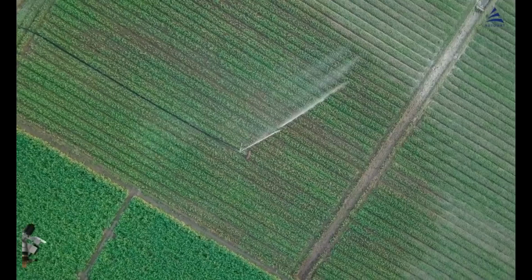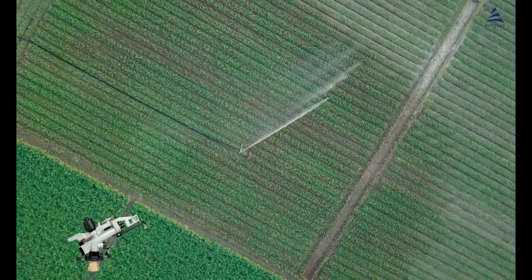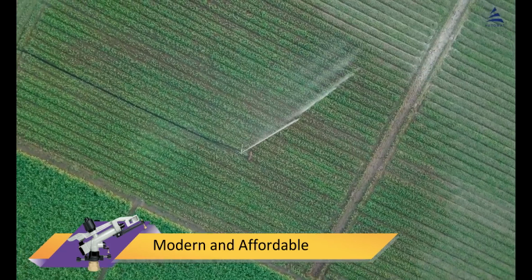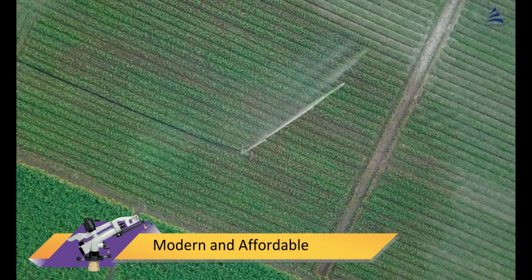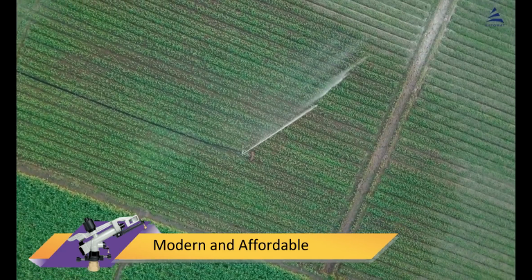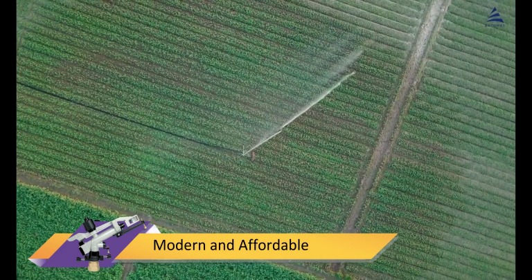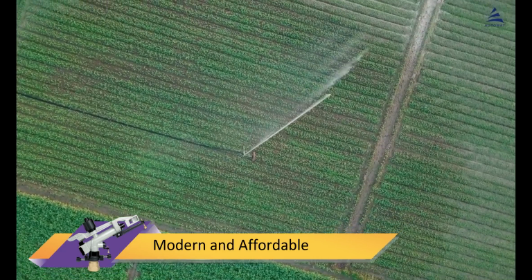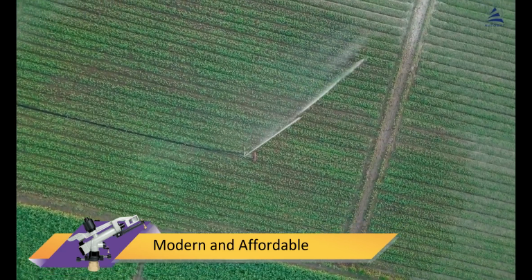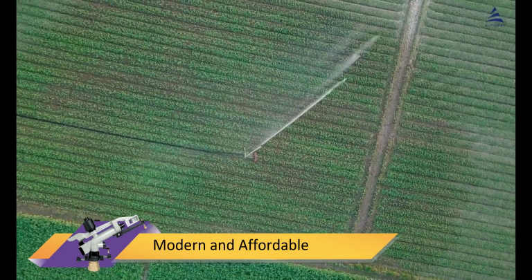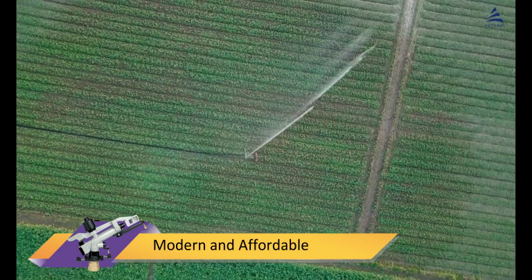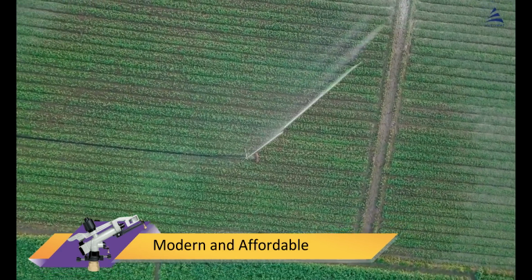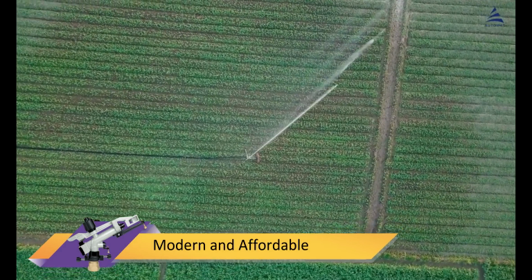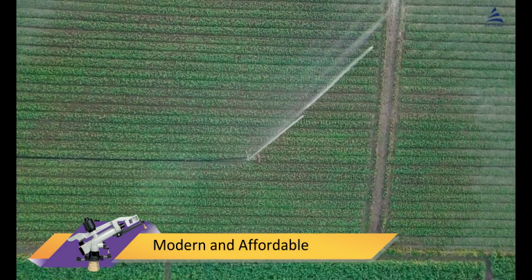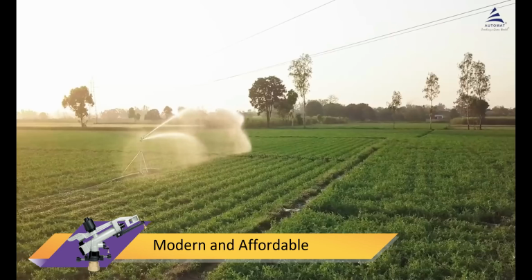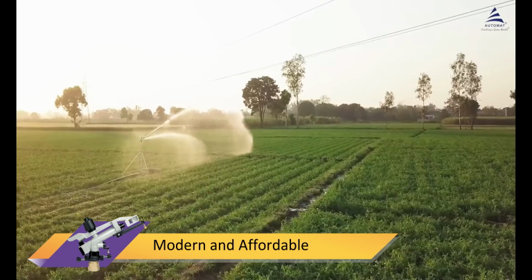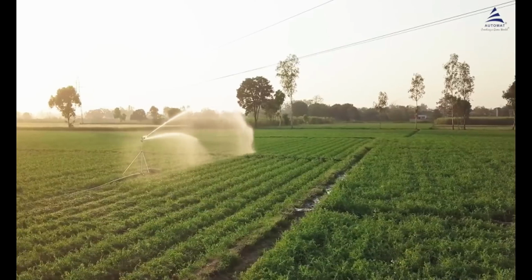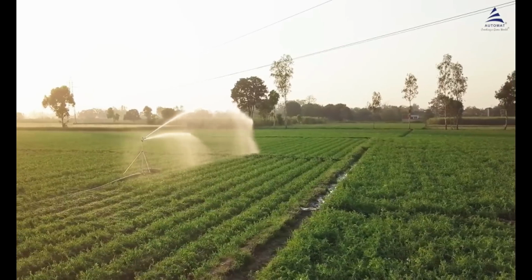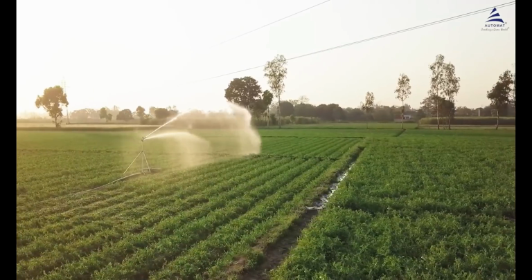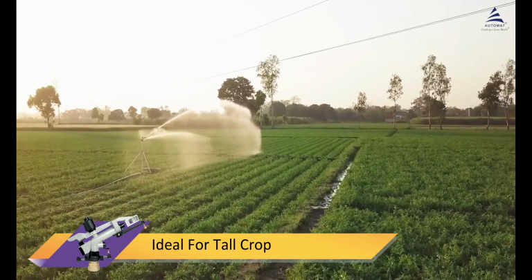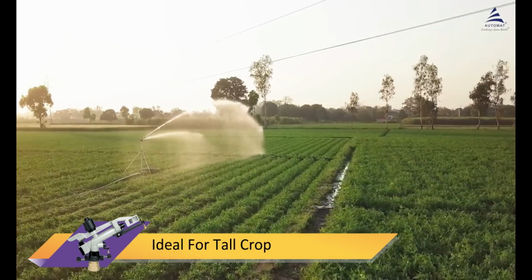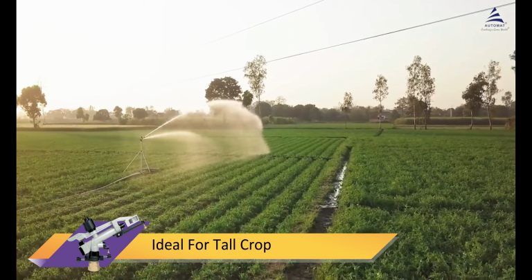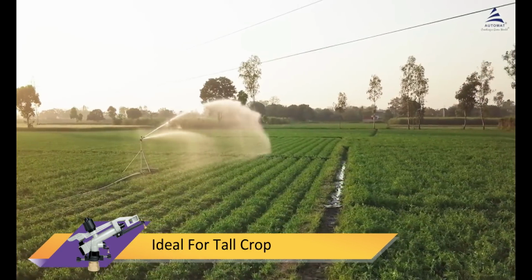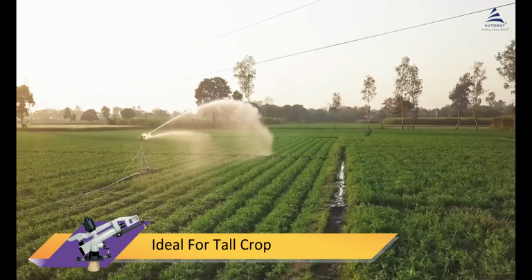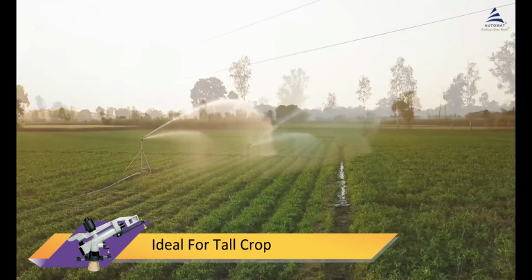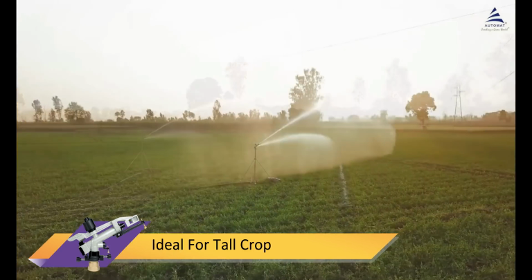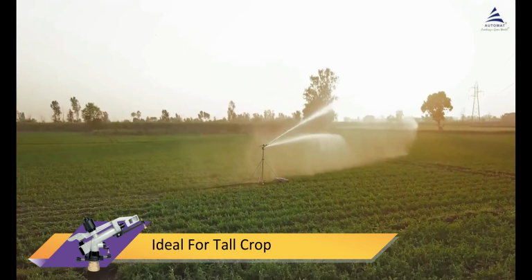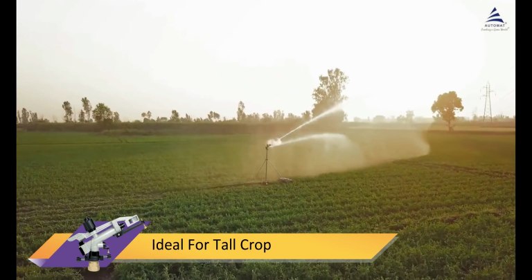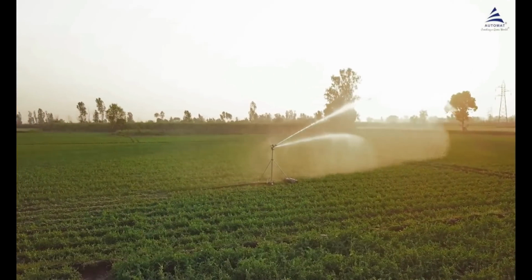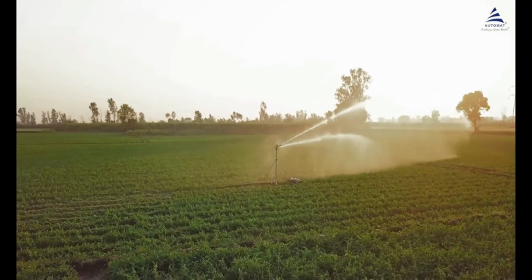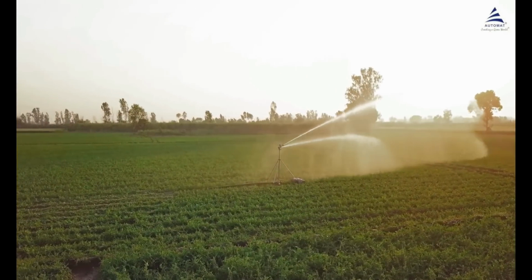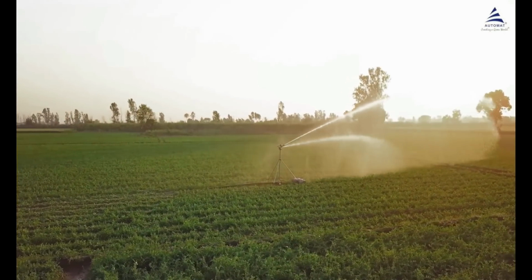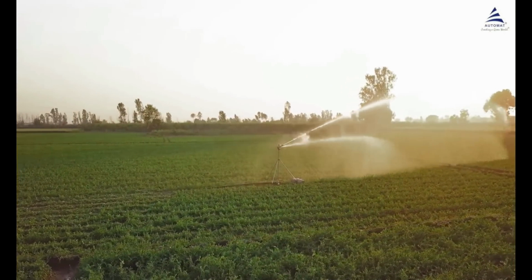Rain guns are the simplest and most cost-effective high discharge irrigation system. They provide water to tall crops as if they were rain, increasing crop yield and quality.